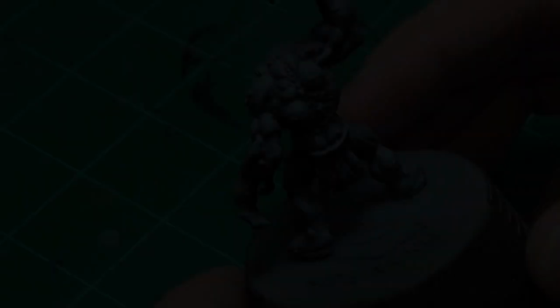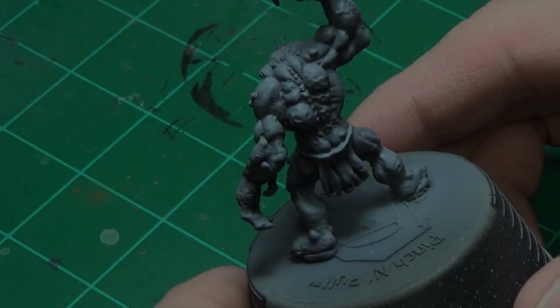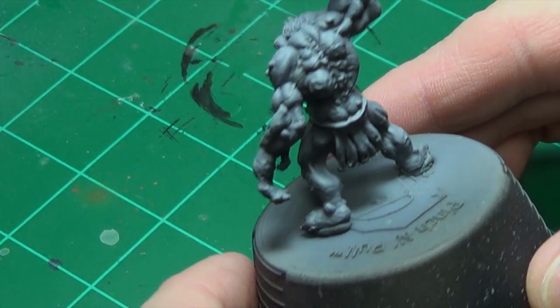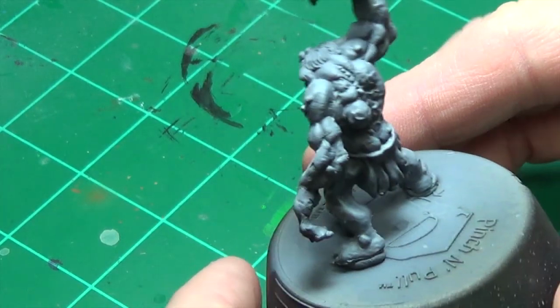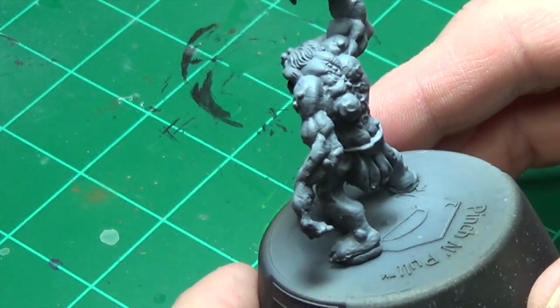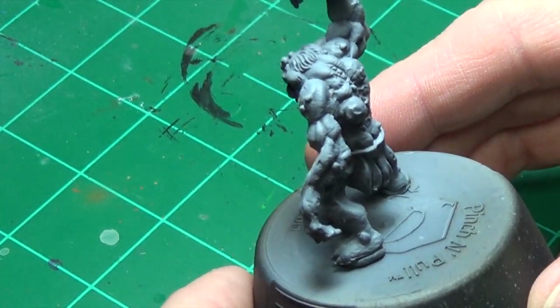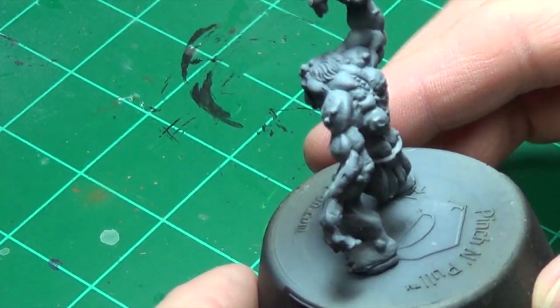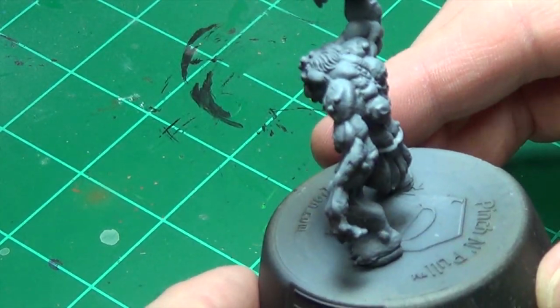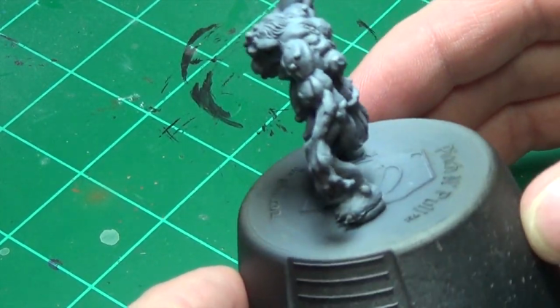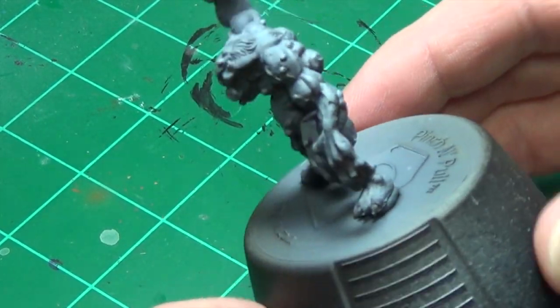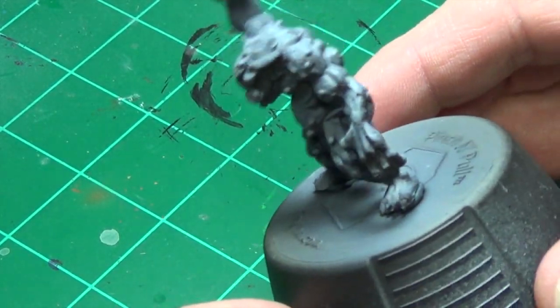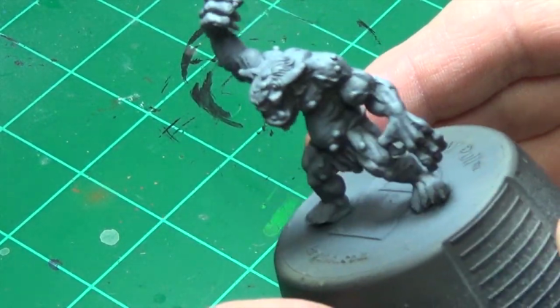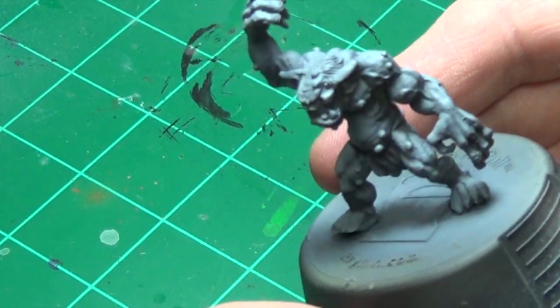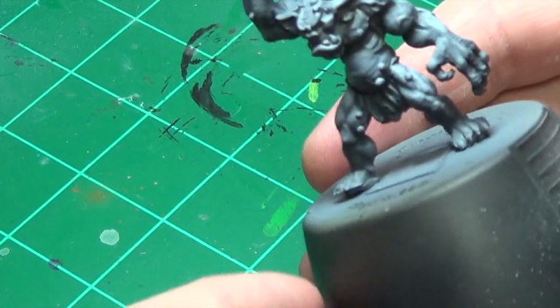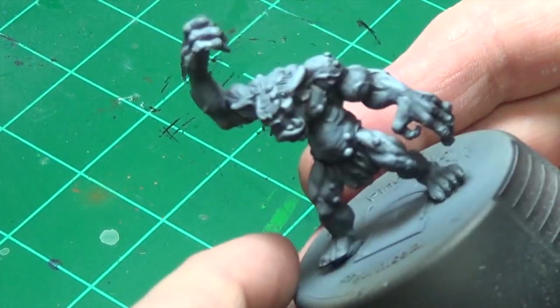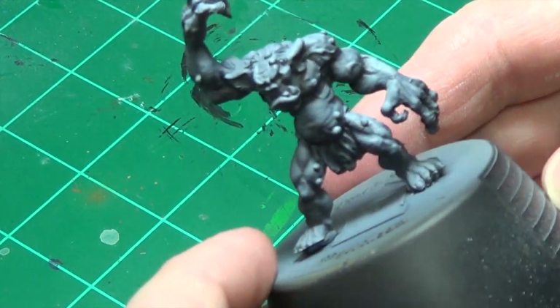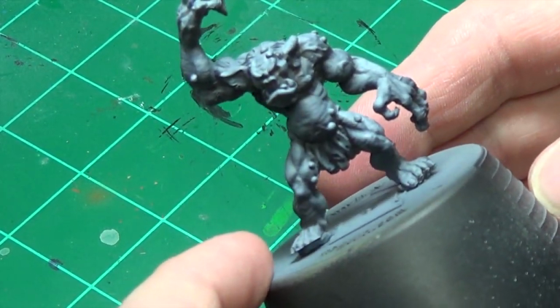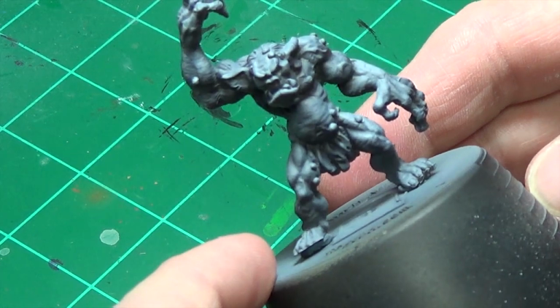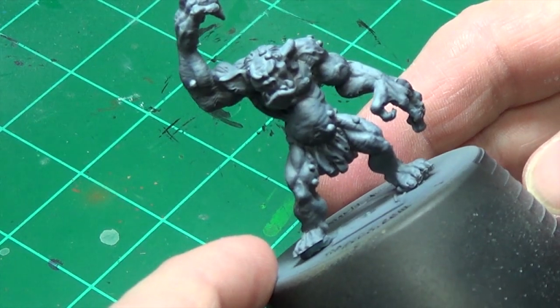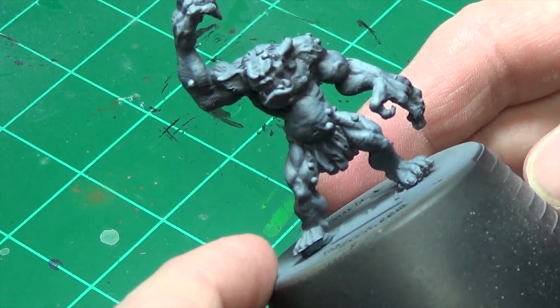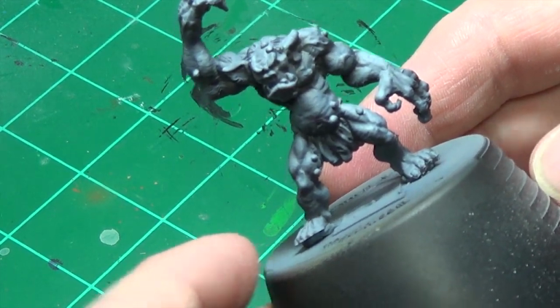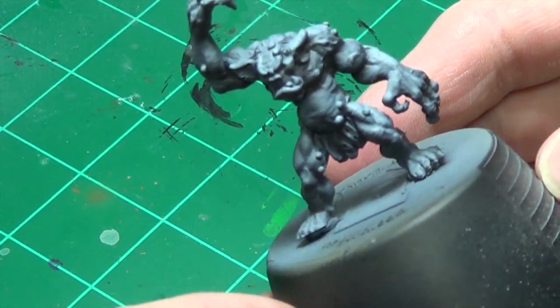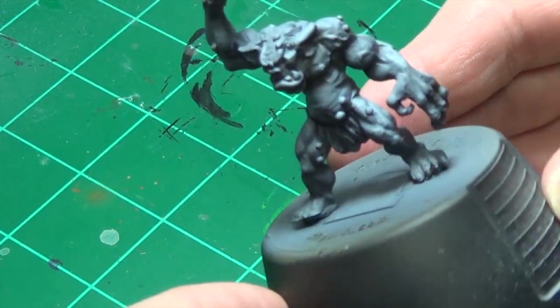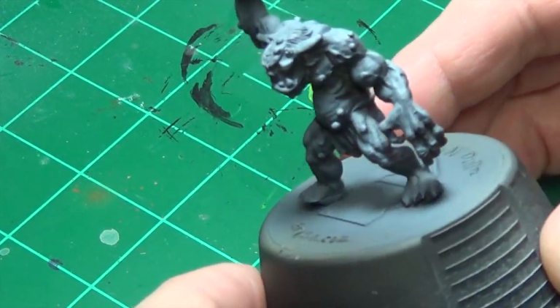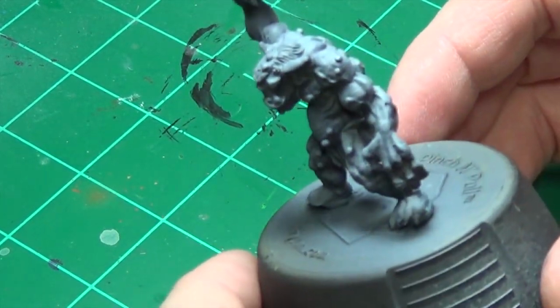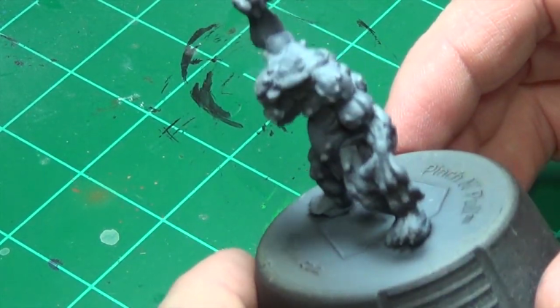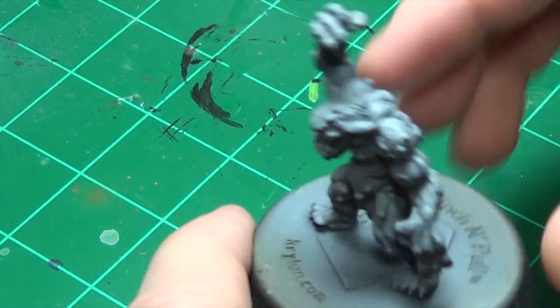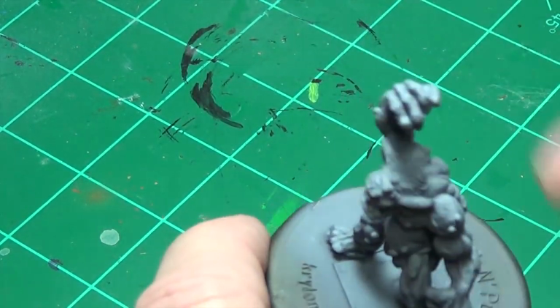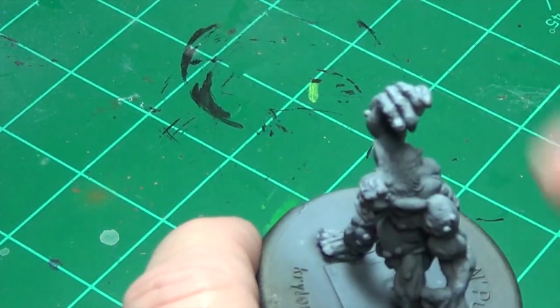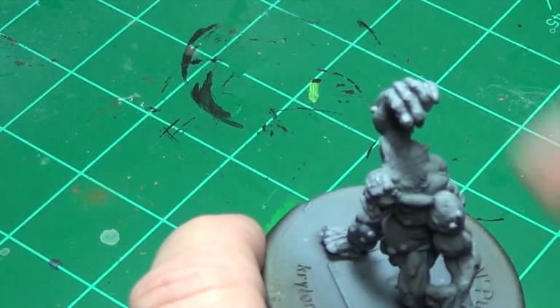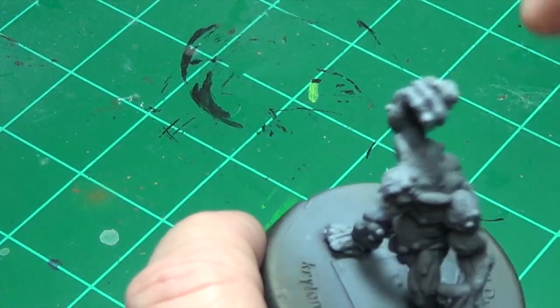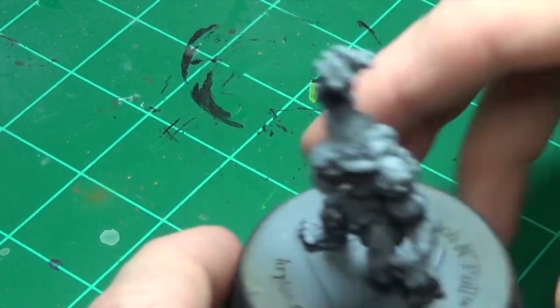One of the things I like to do when I'm painting my models is I'll prime them black and then I'll dust it with a white, just coming in from the top.